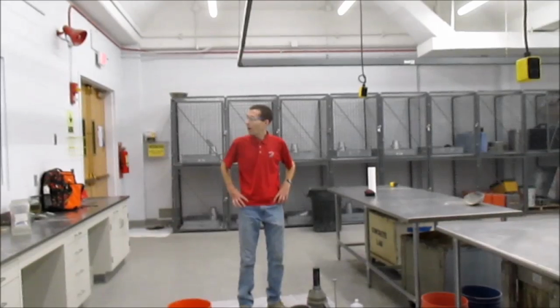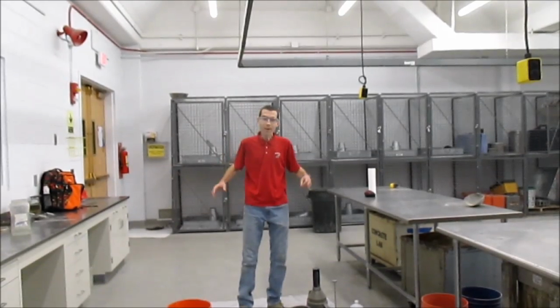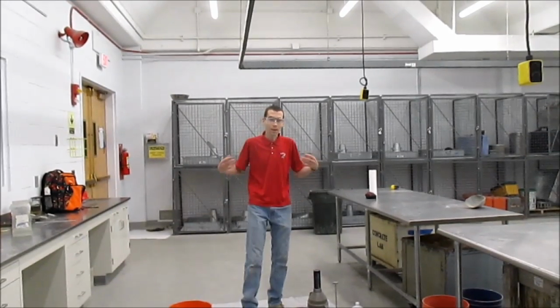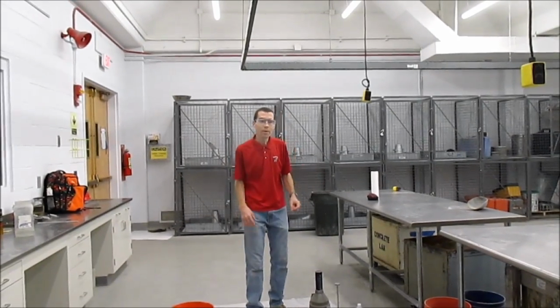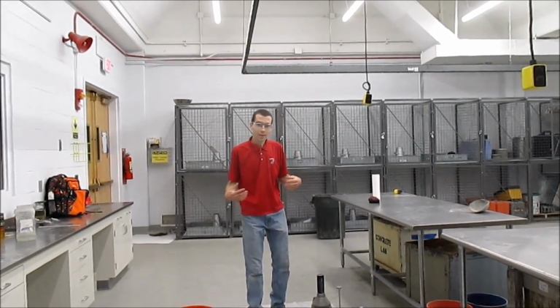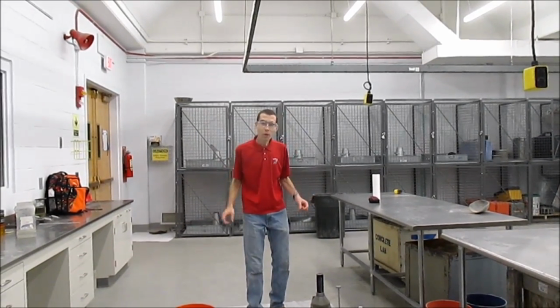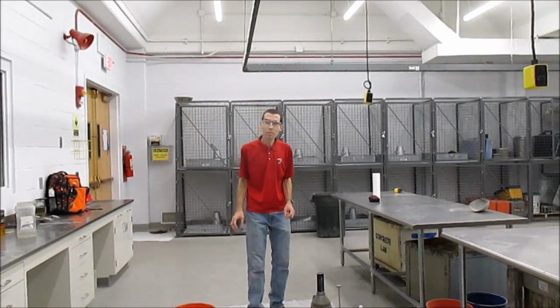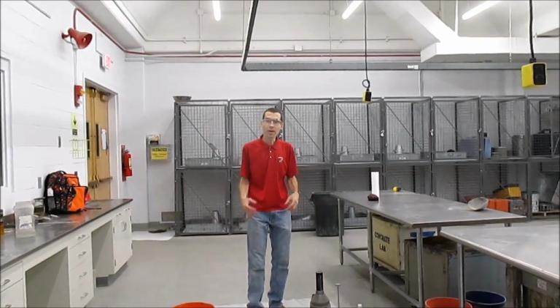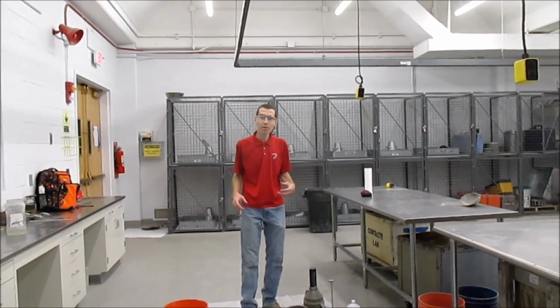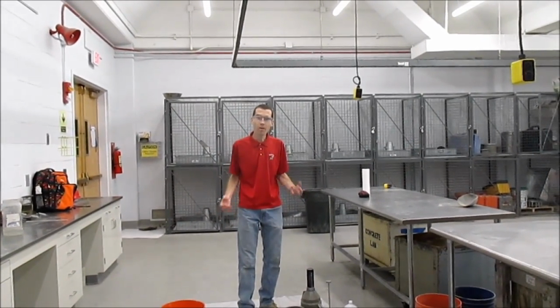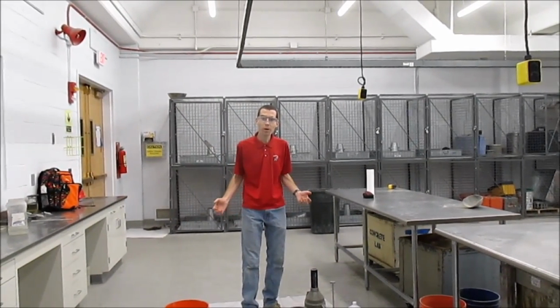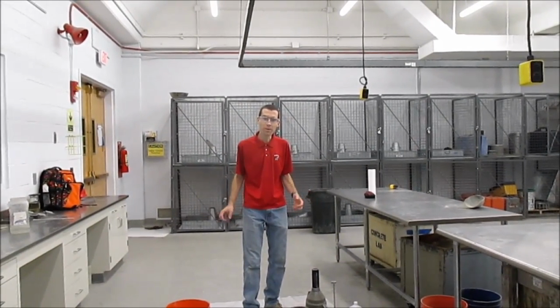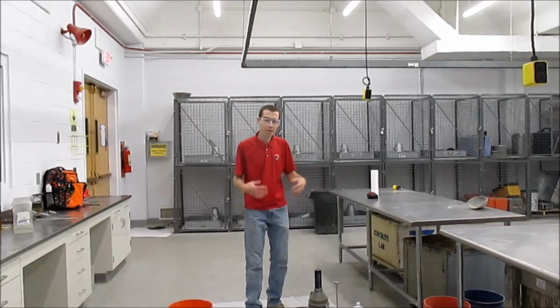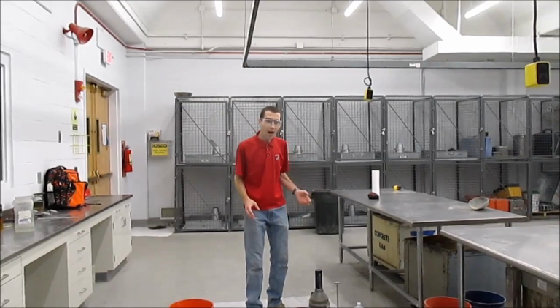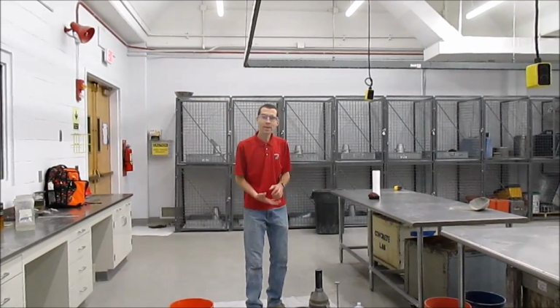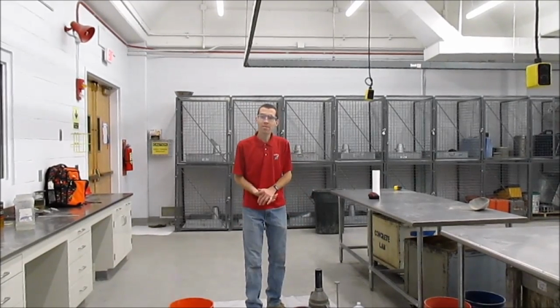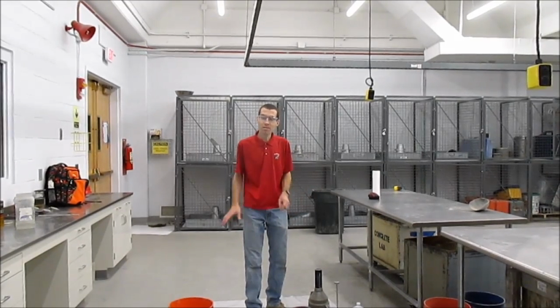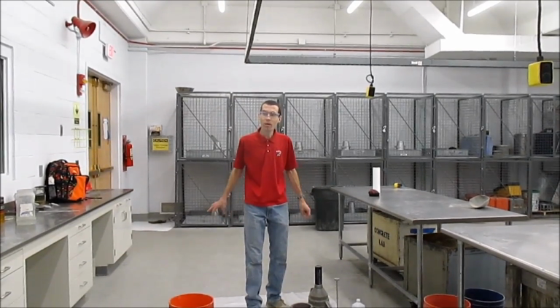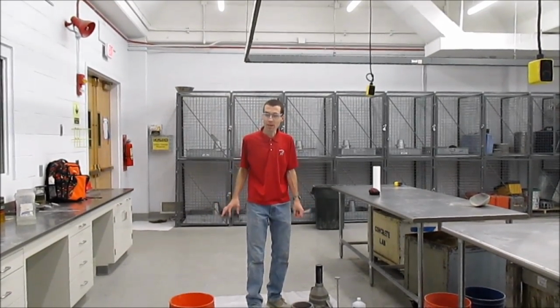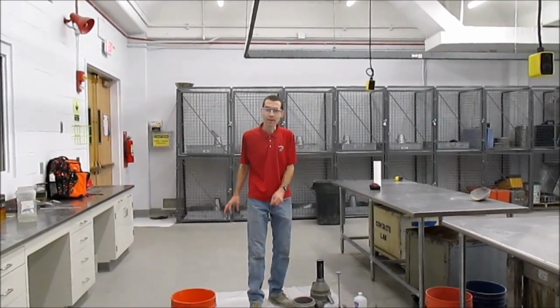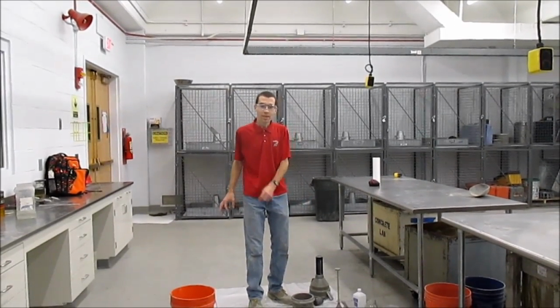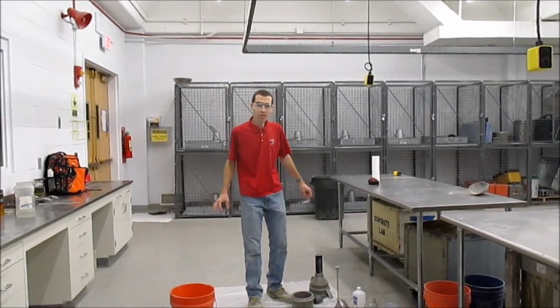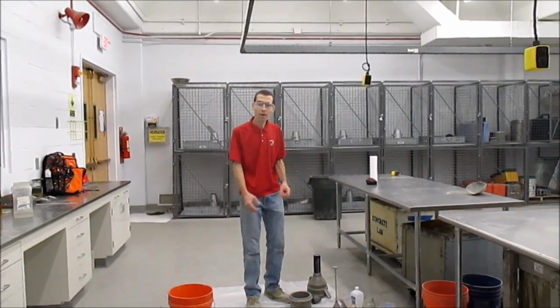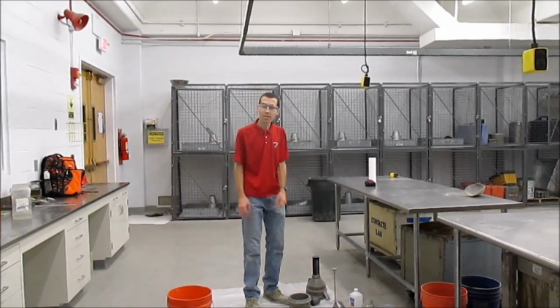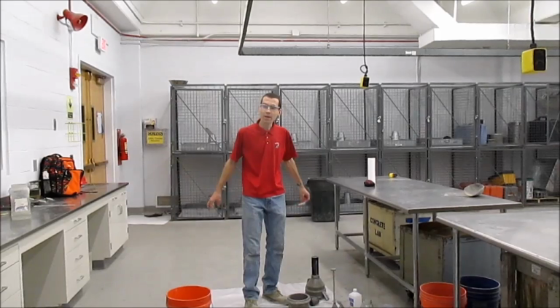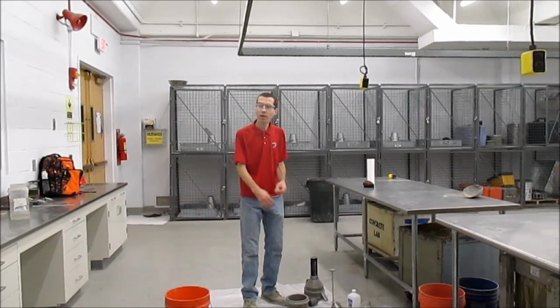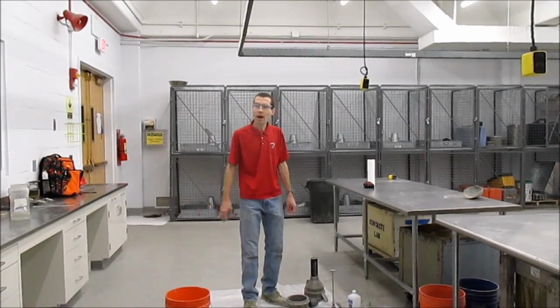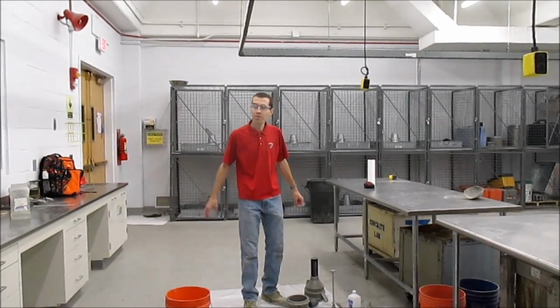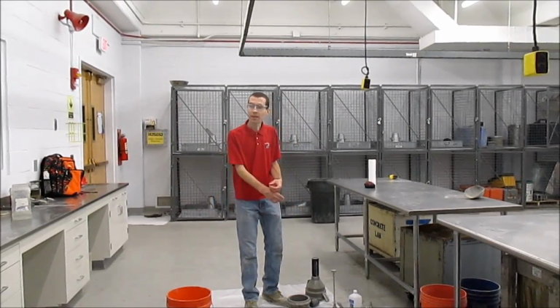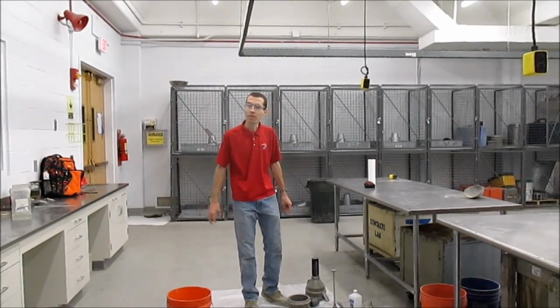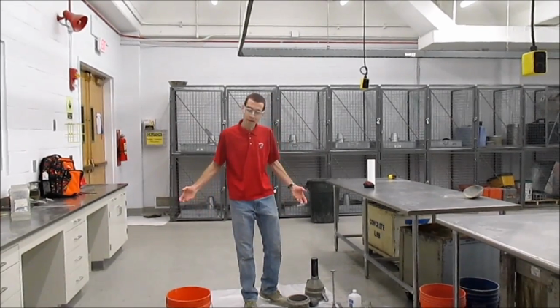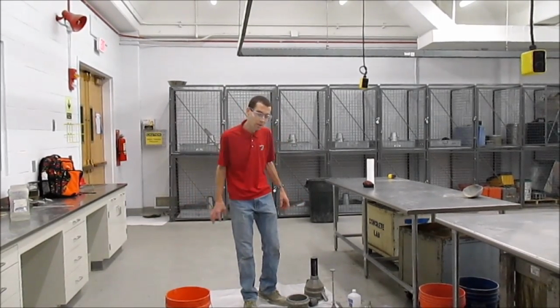All right. Hello there. Today I'm going to demonstrate how to do the volumetric air meter test outlined in ASTM C173. This is also part of the ACI Grade 1 field examination.